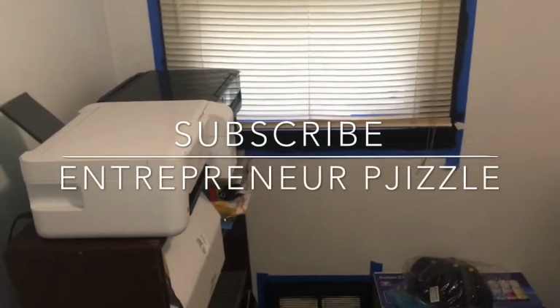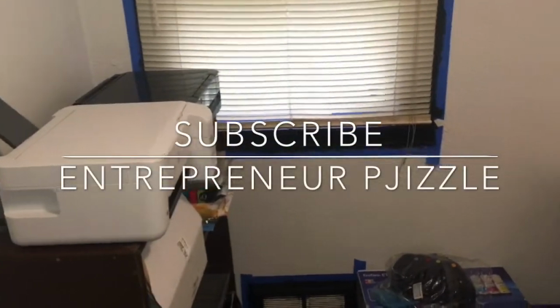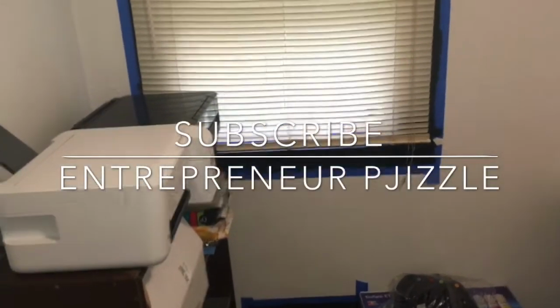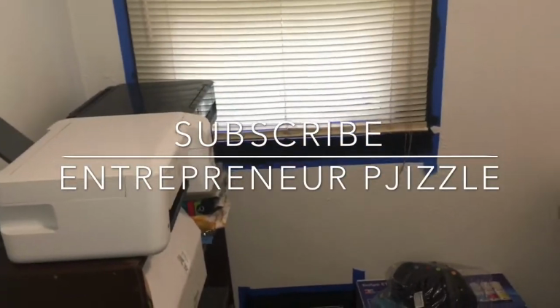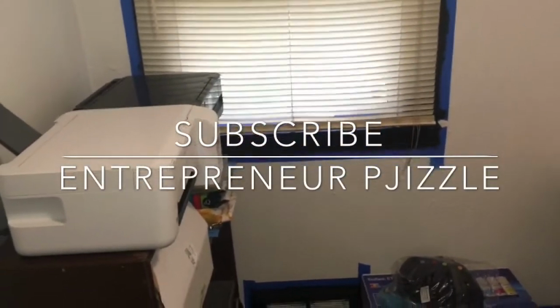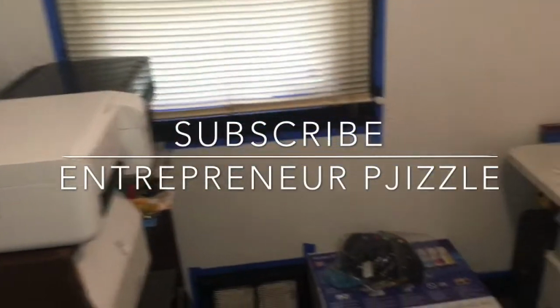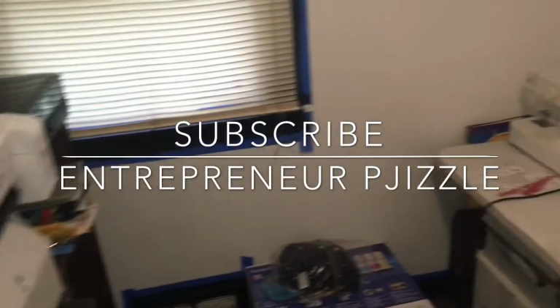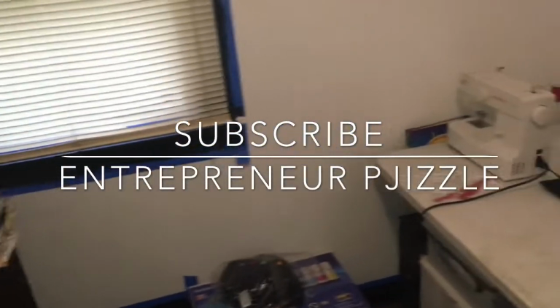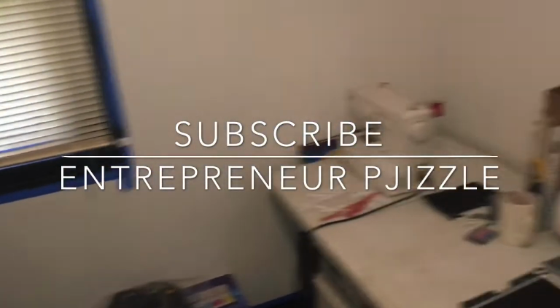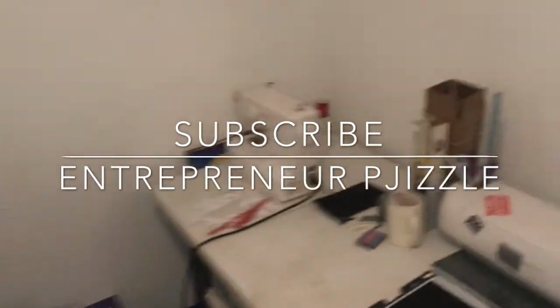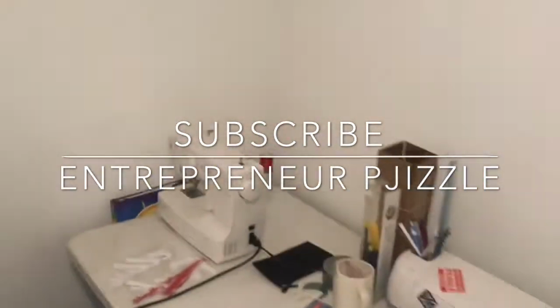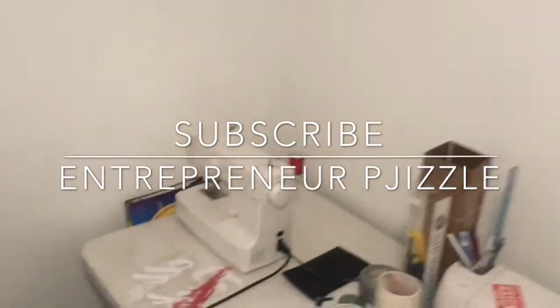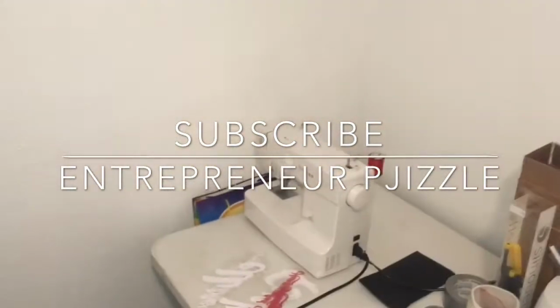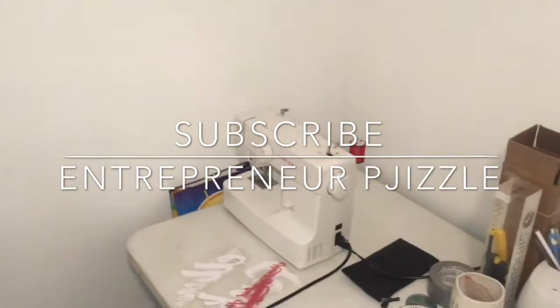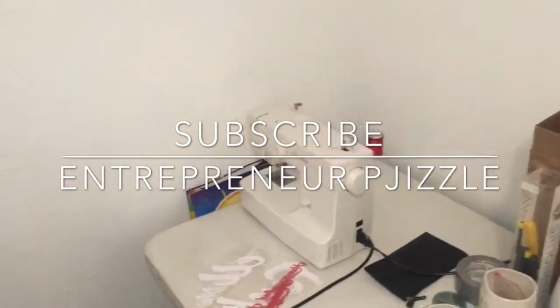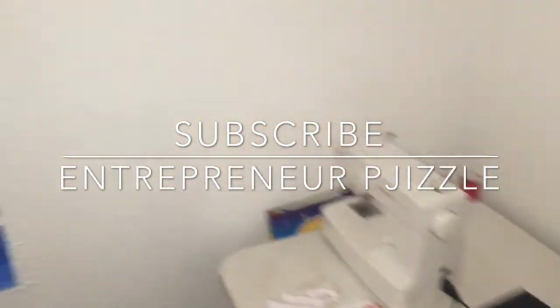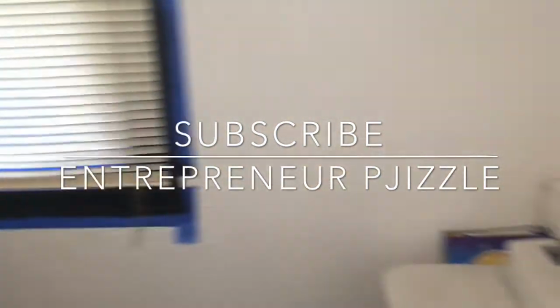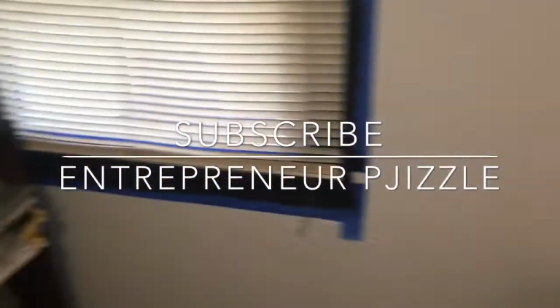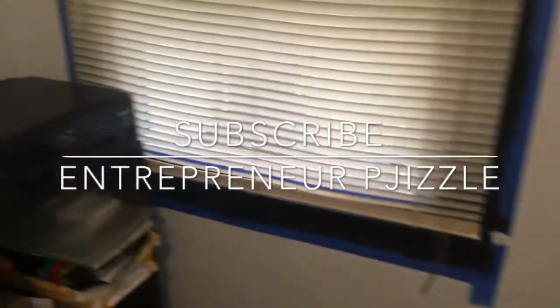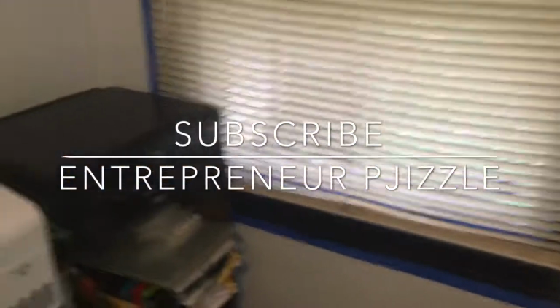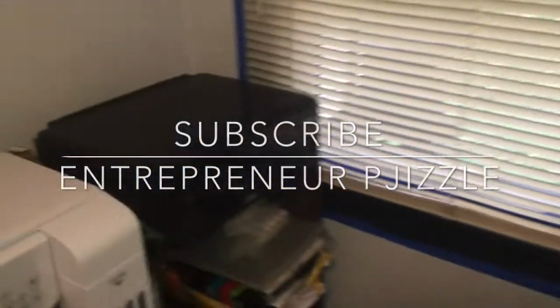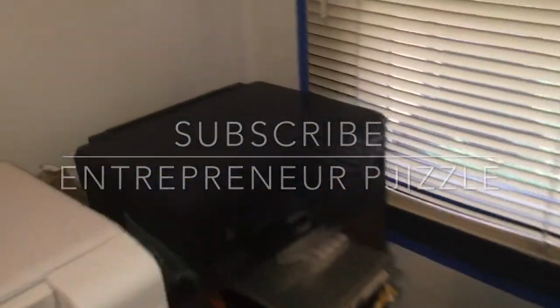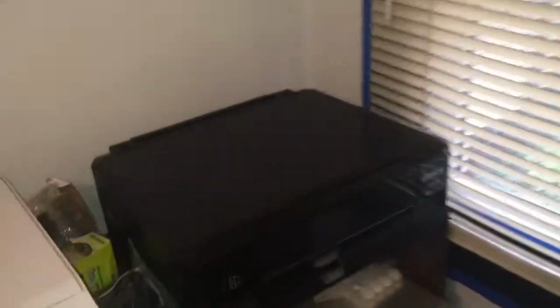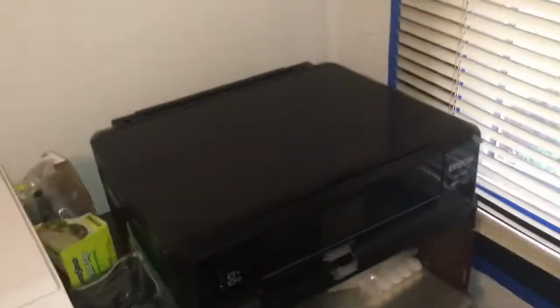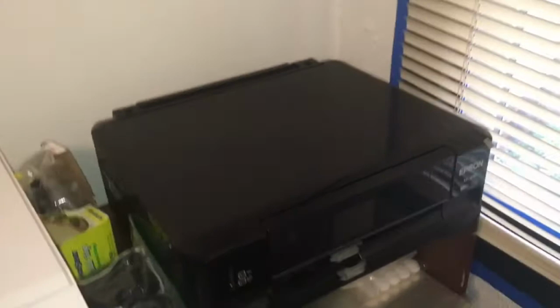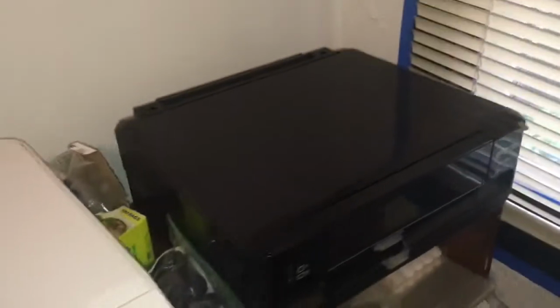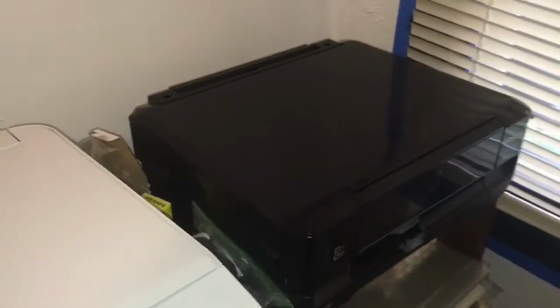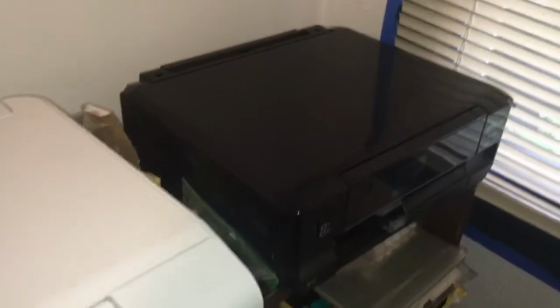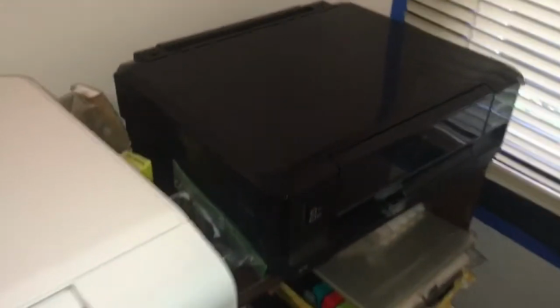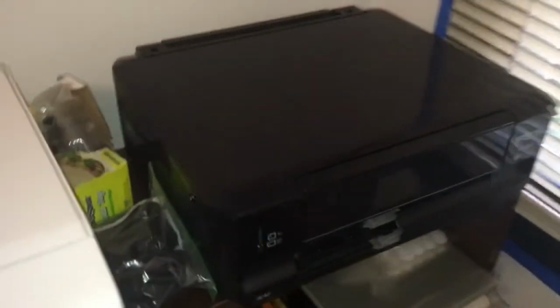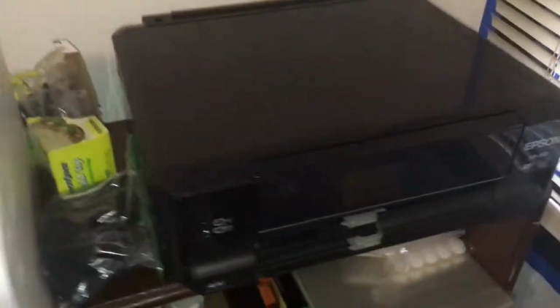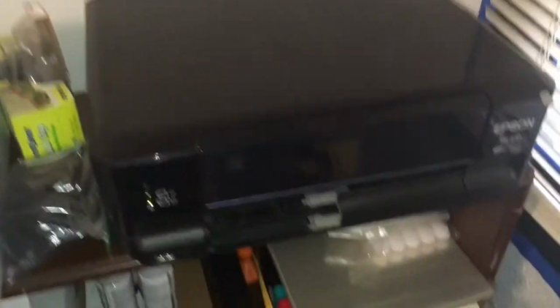All right YouTube, so today what I'm gonna do is show y'all the machines I have, because people always ask me what machines I have and what I'm using.